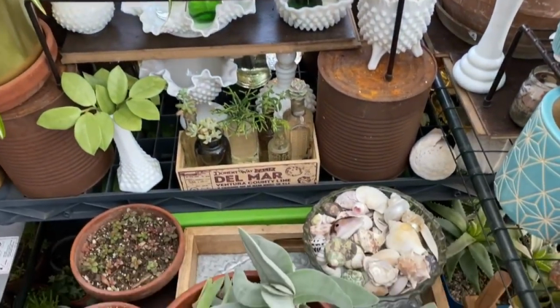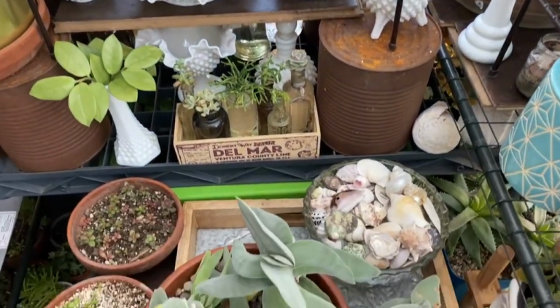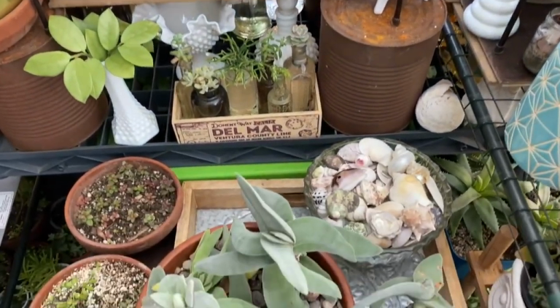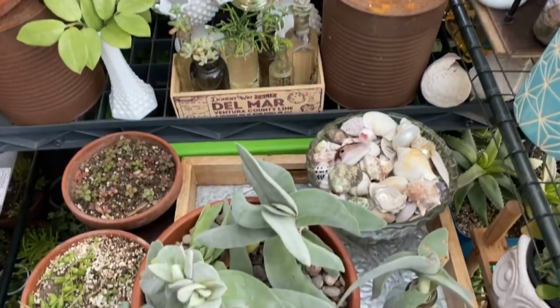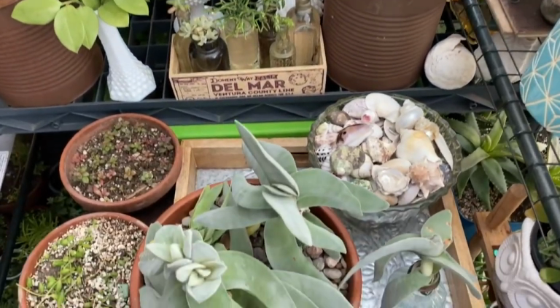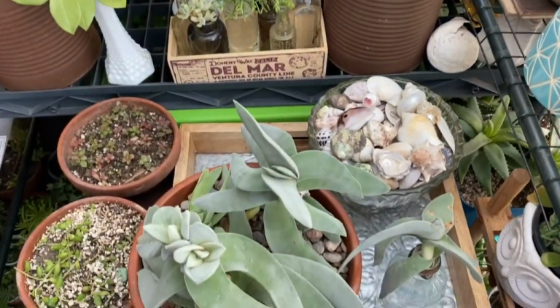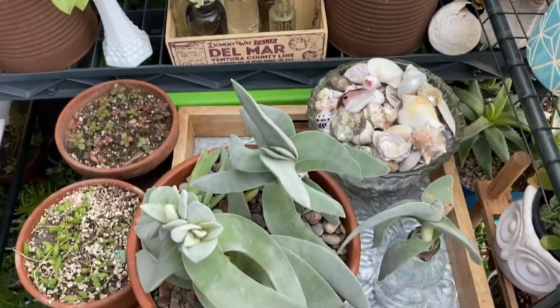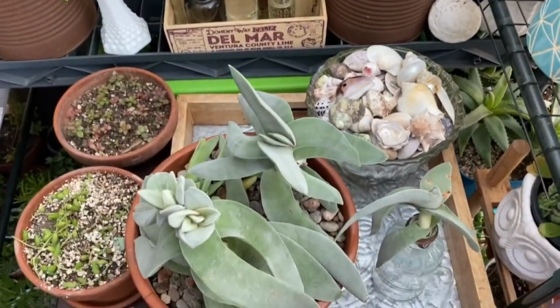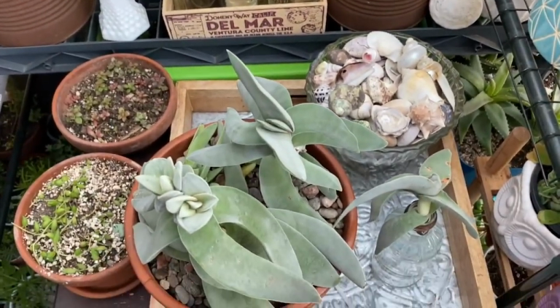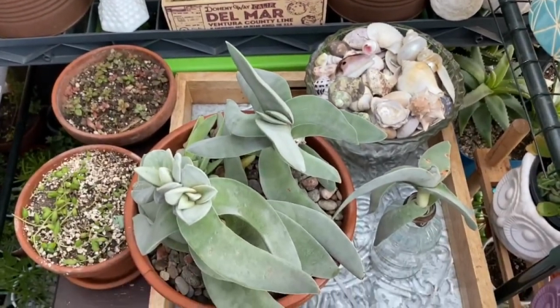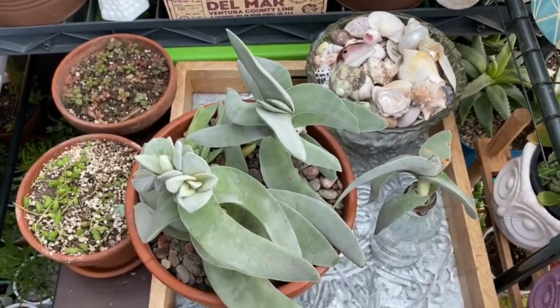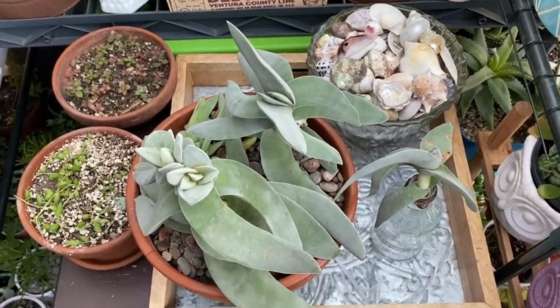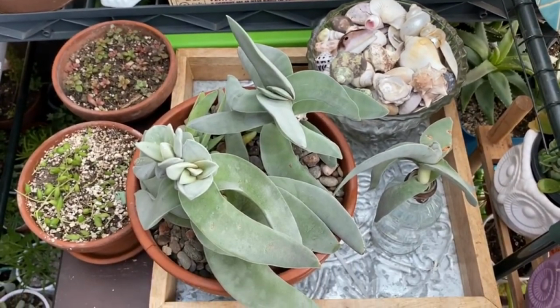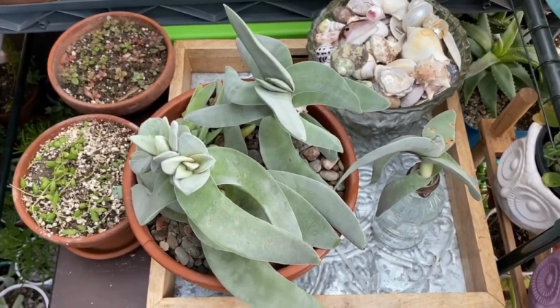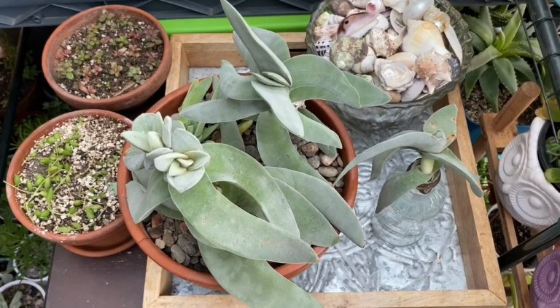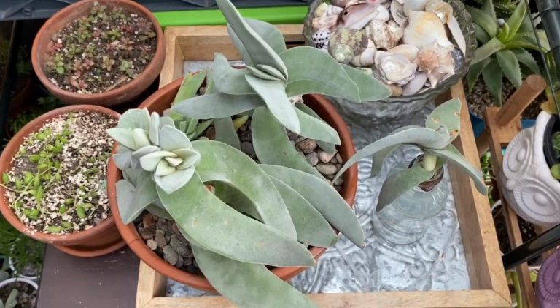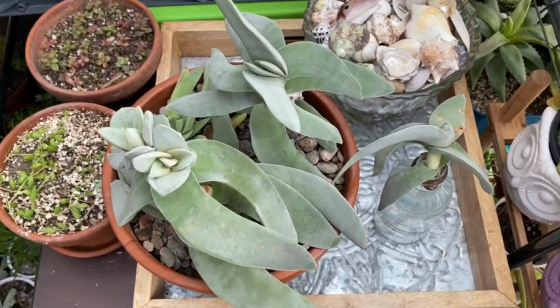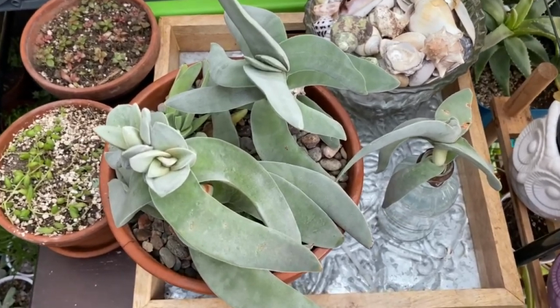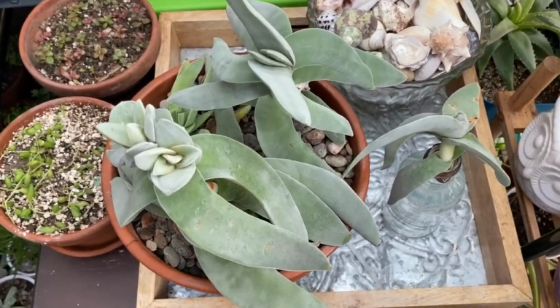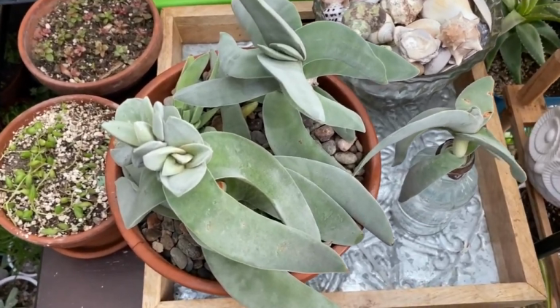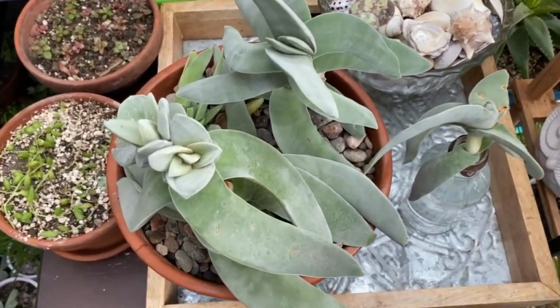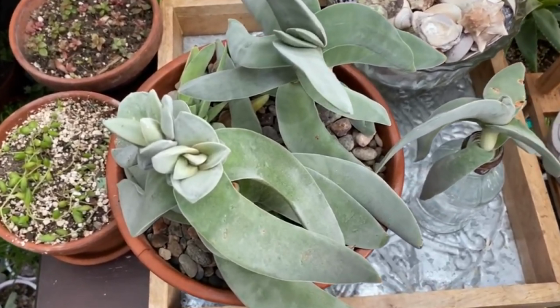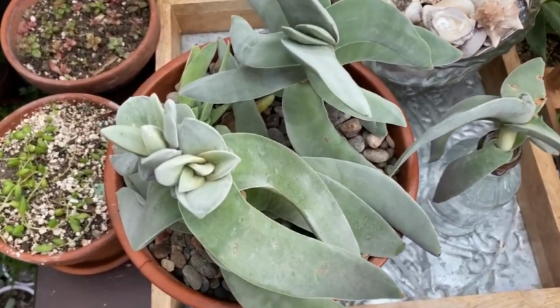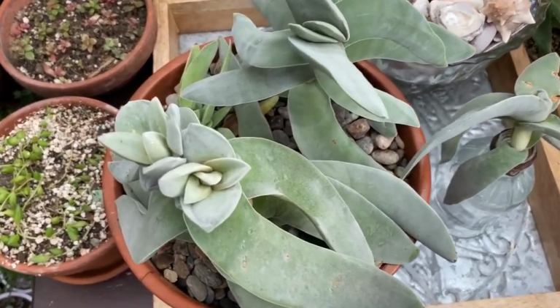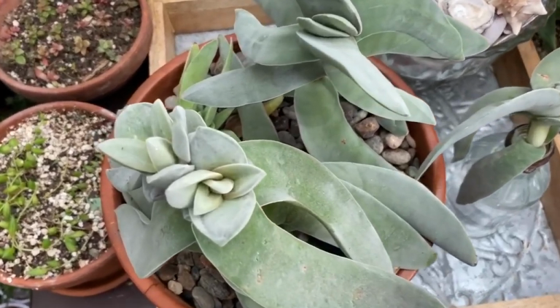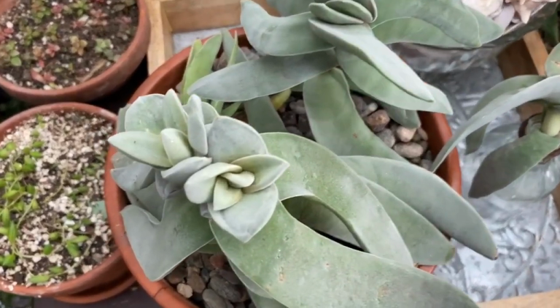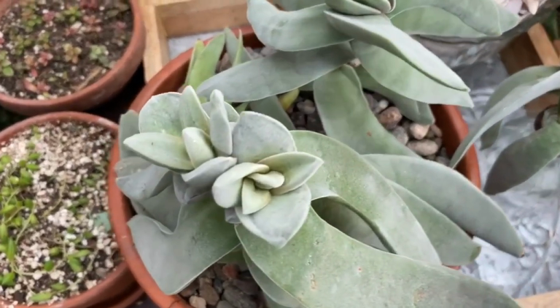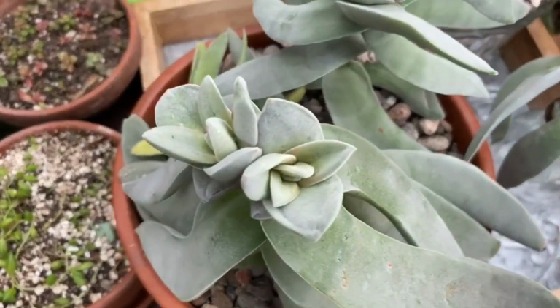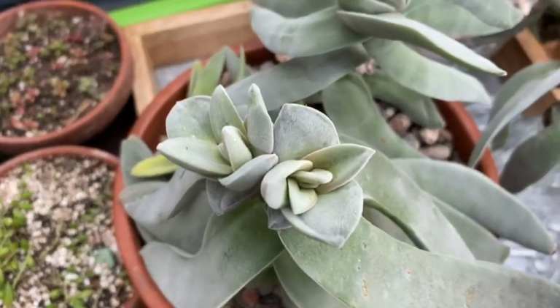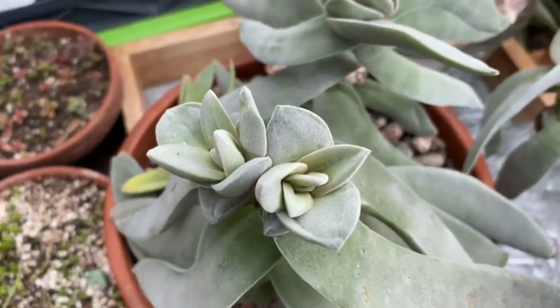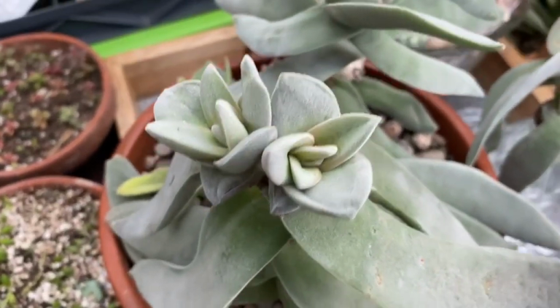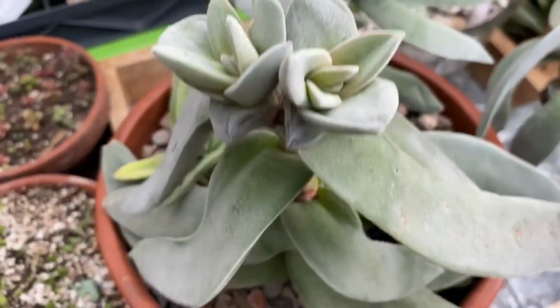As with most succulents, Crassula falcata prefers a well-draining soil. Cactus soil or regular potting mix mixed with sand and perlite or pumice works great.